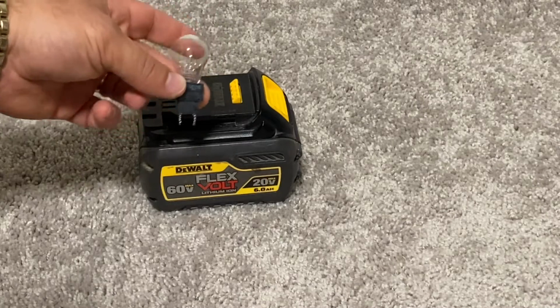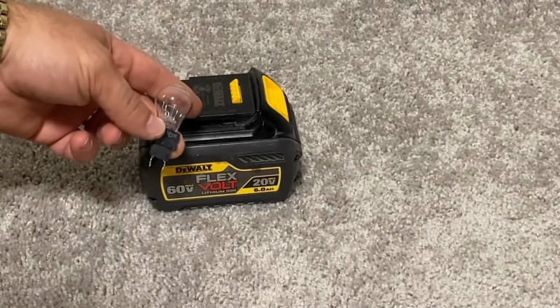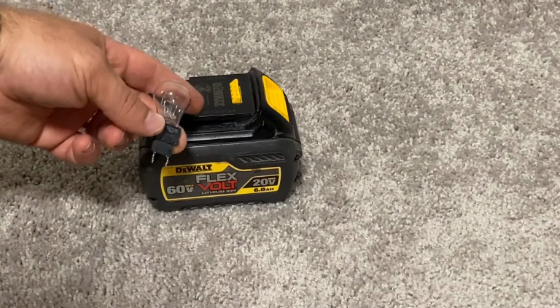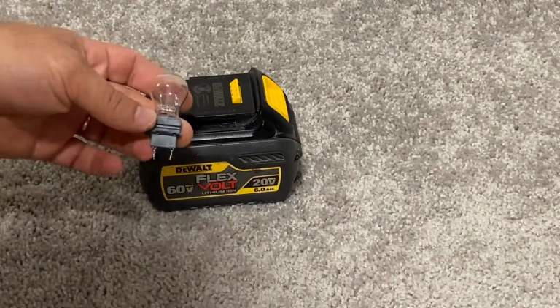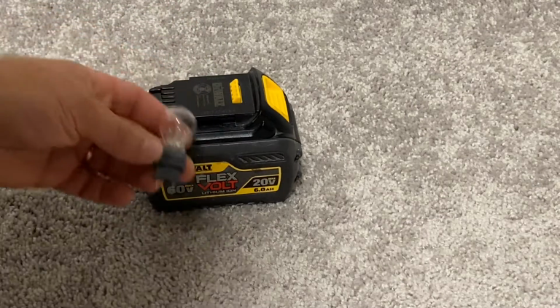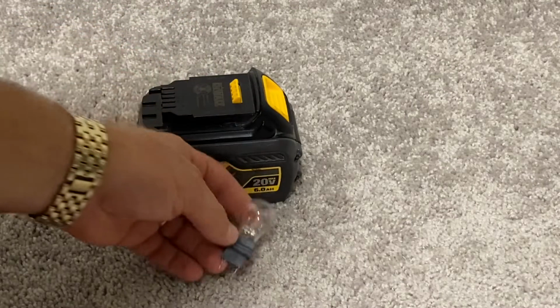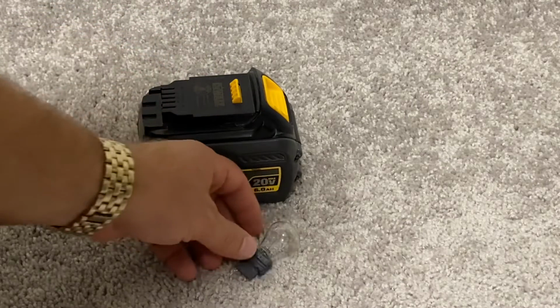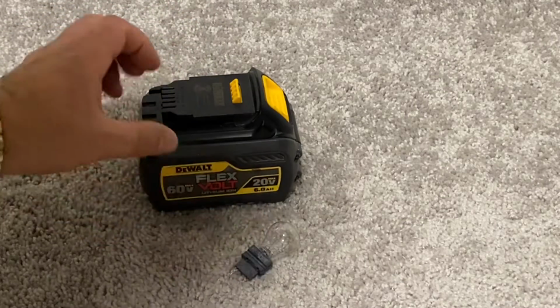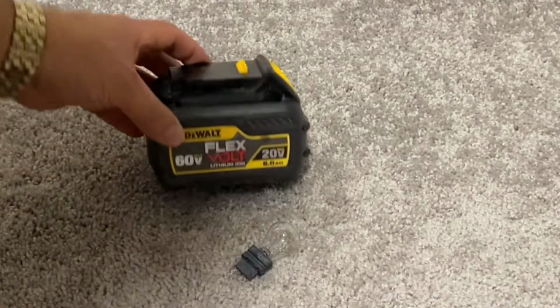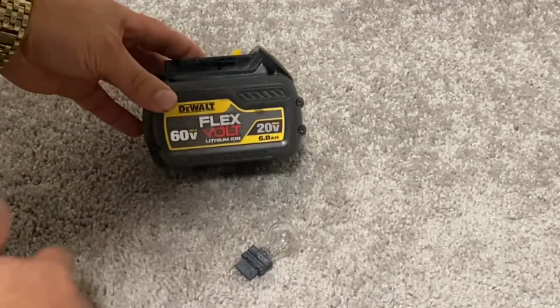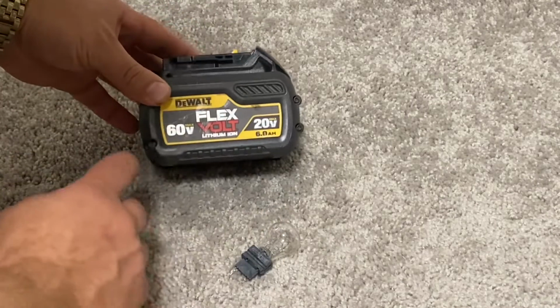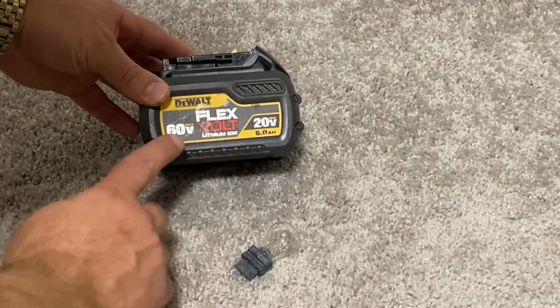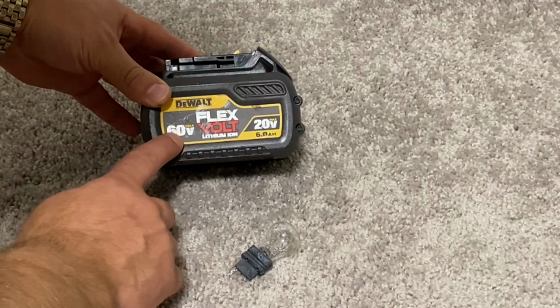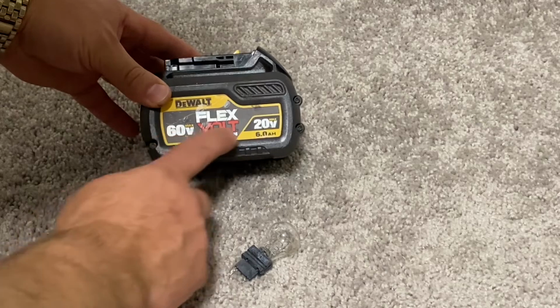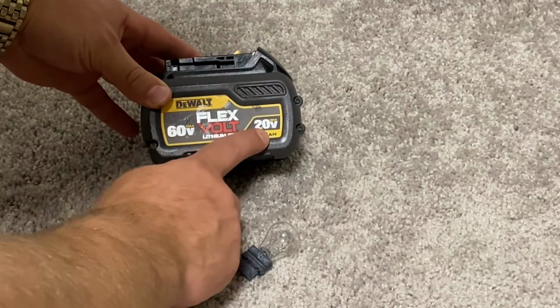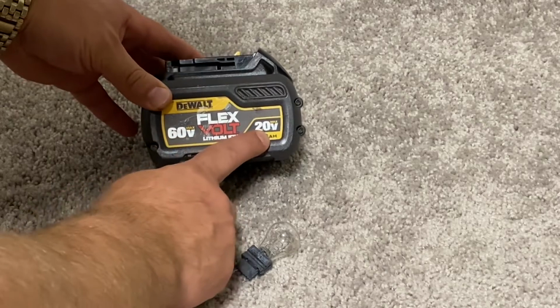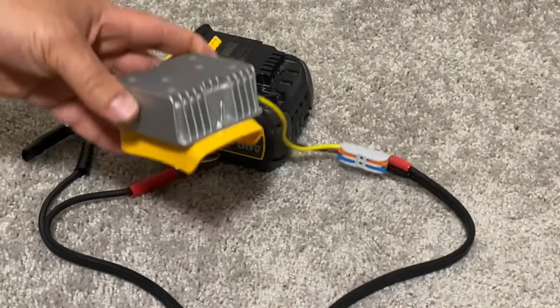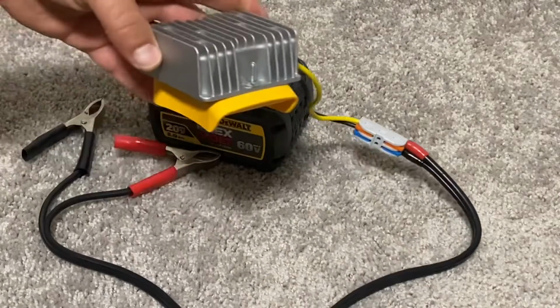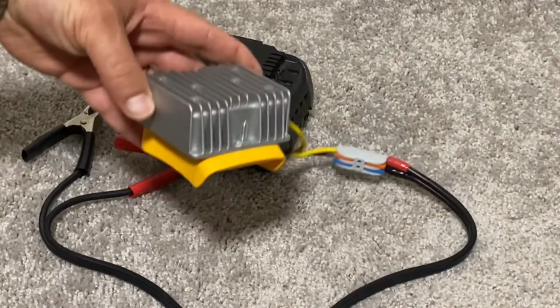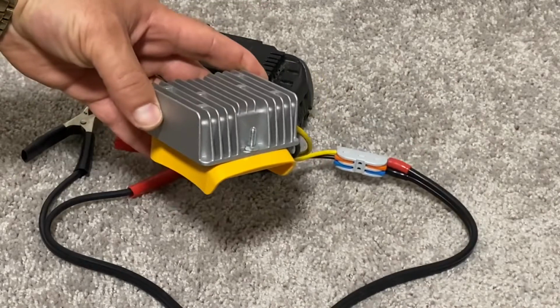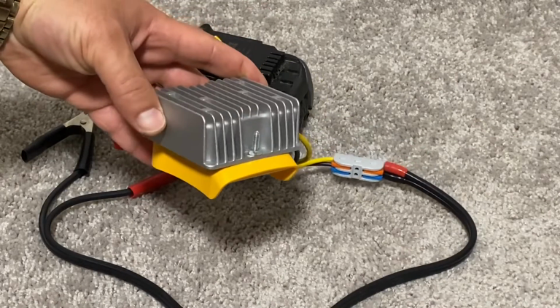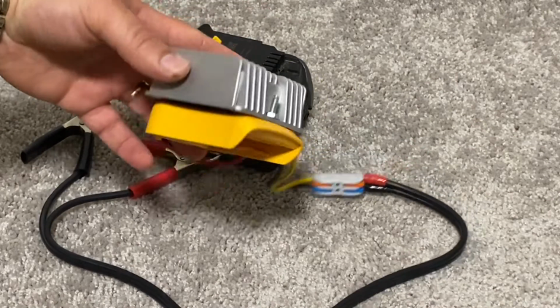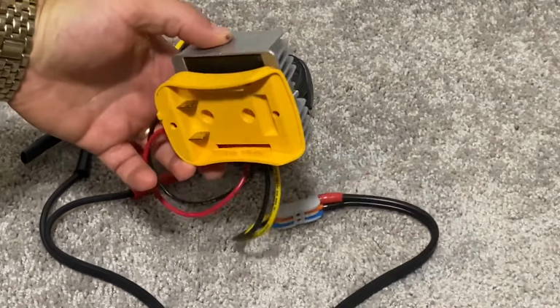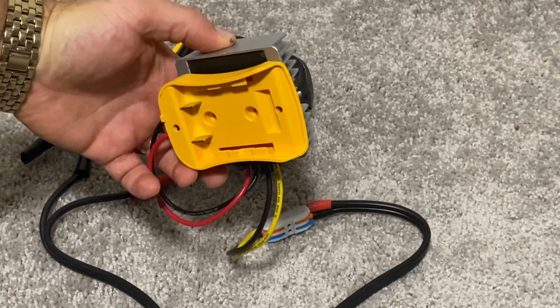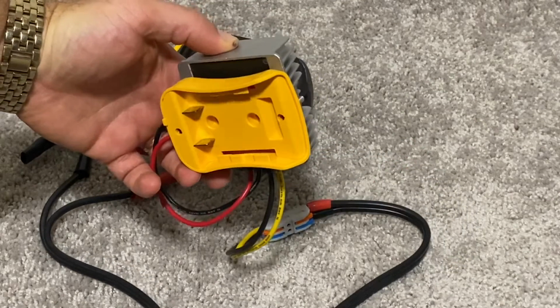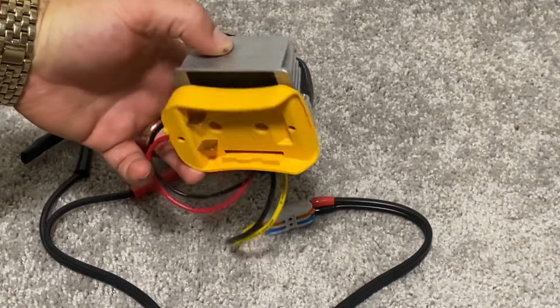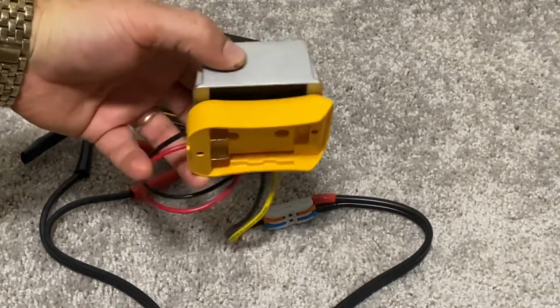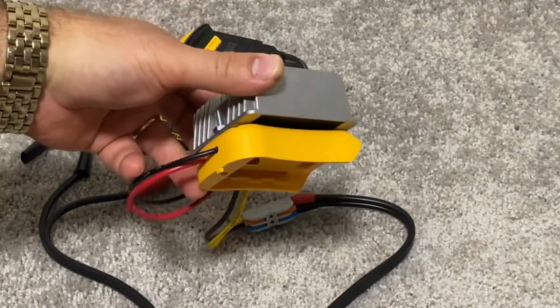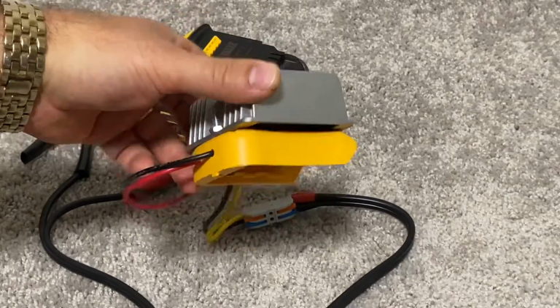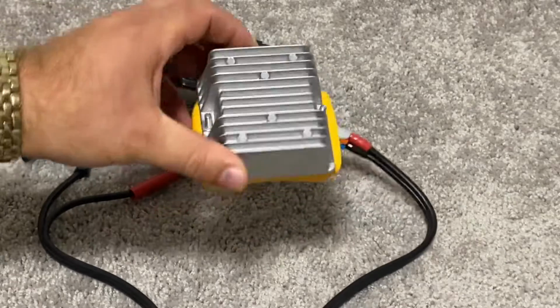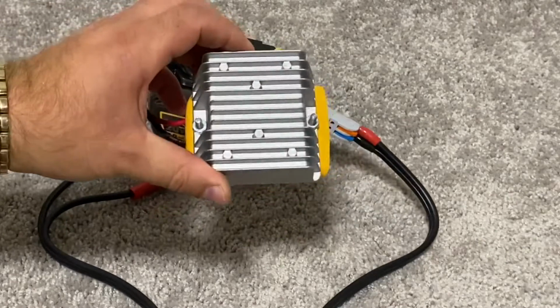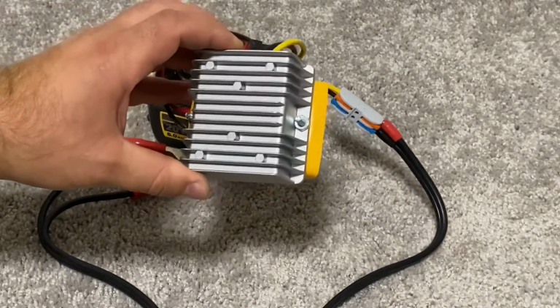This is a 12 volt car light bulb, and I will be powering it using this 60 volt DeWalt battery with this unbranded Chinese adapter purchased online. Look for the link in the description below.